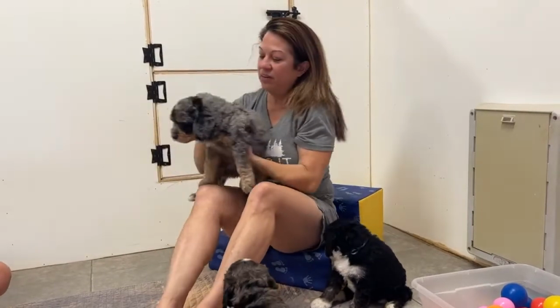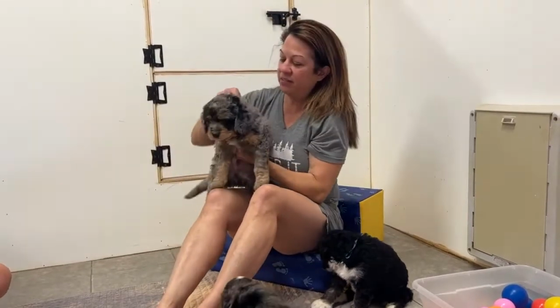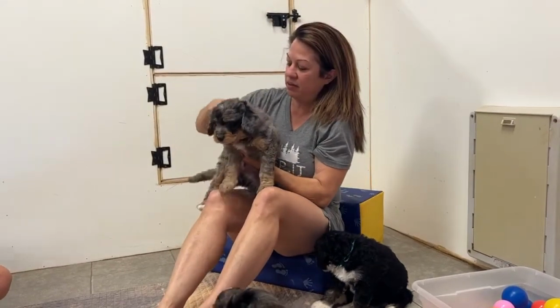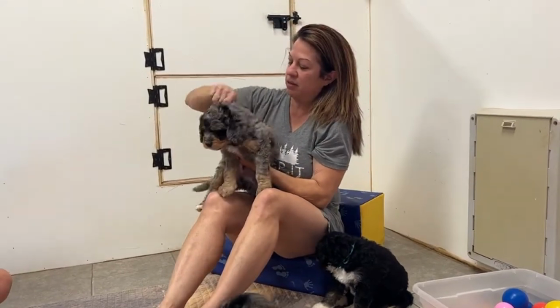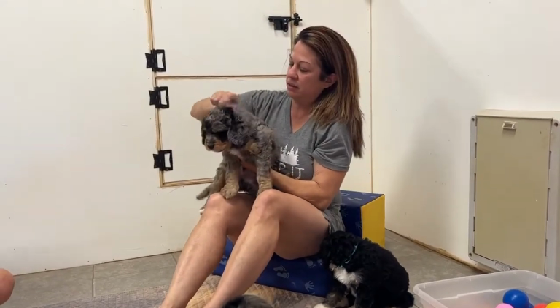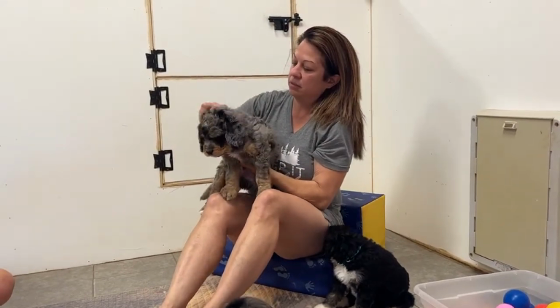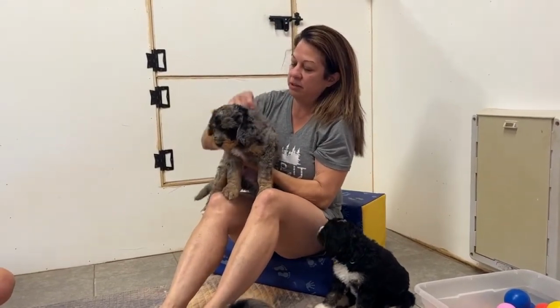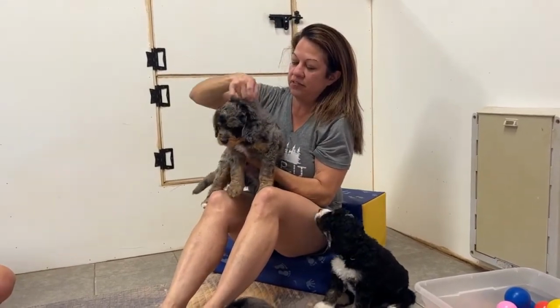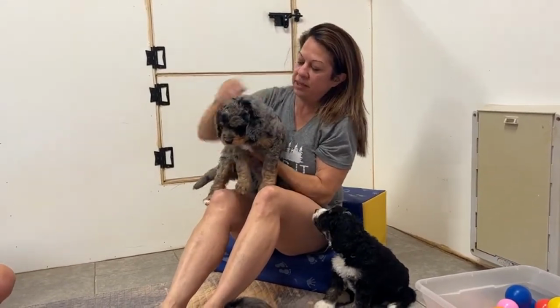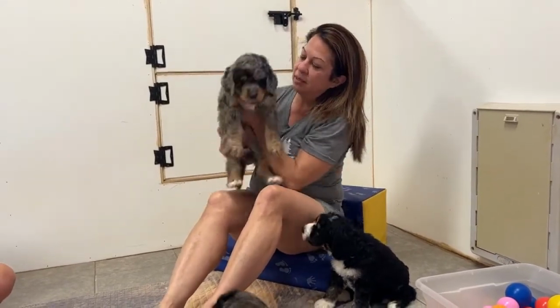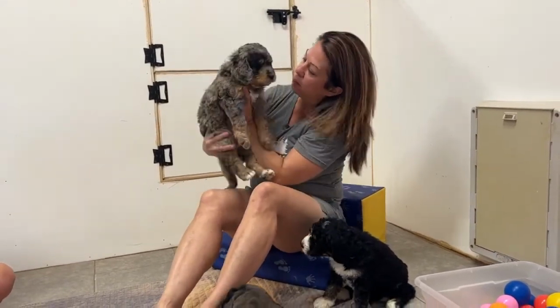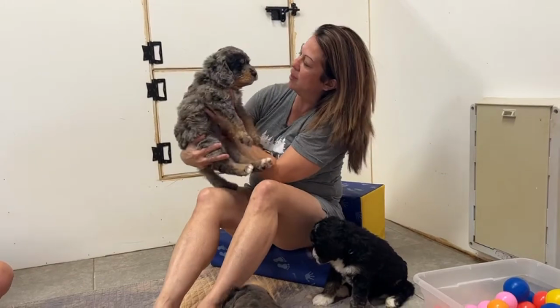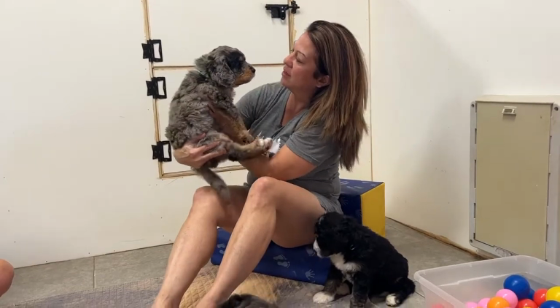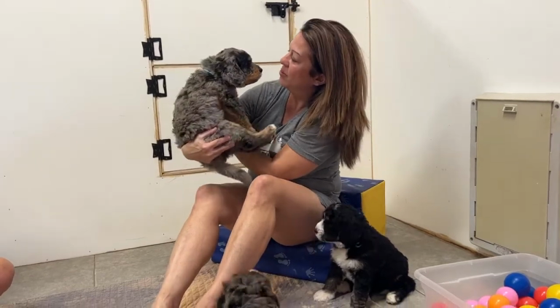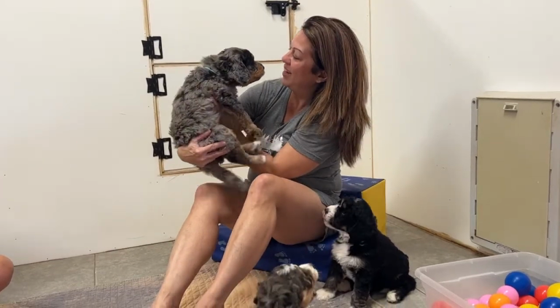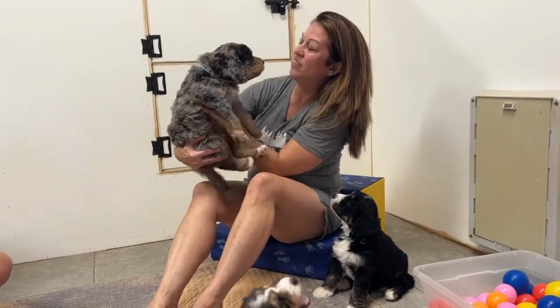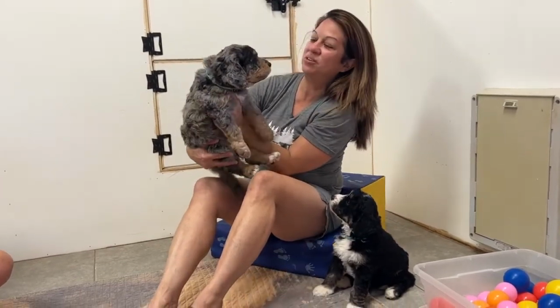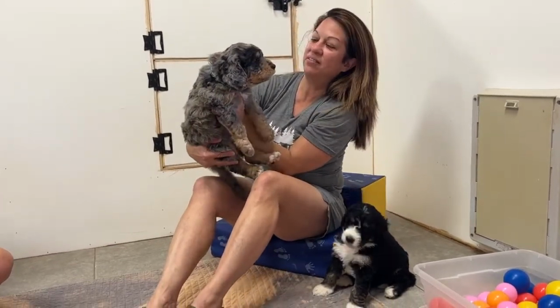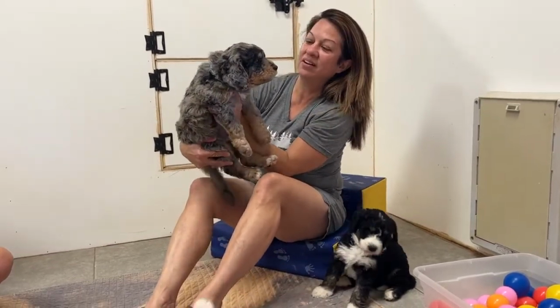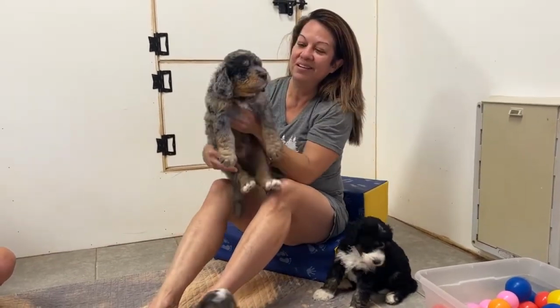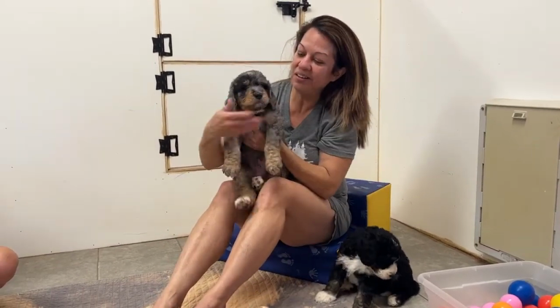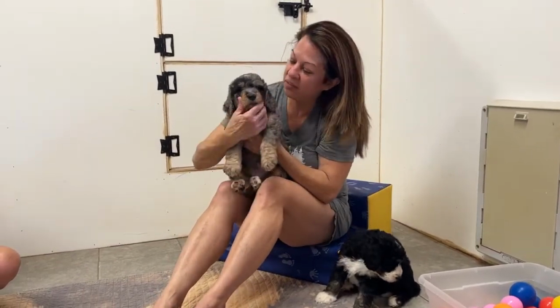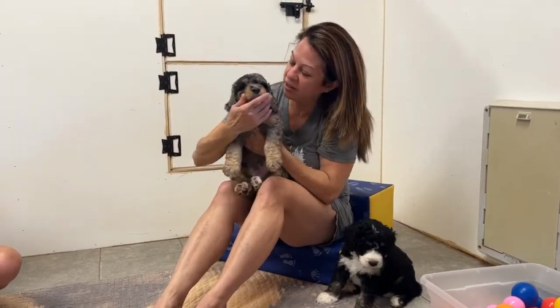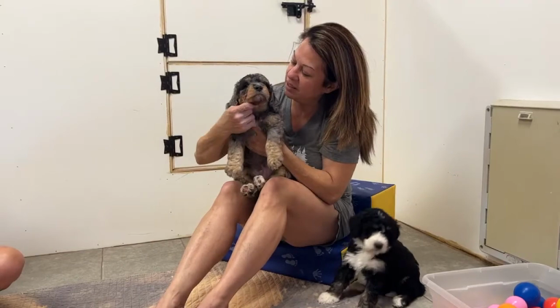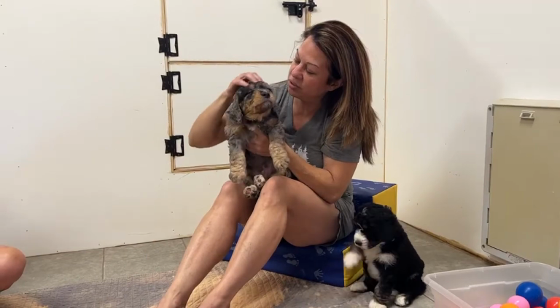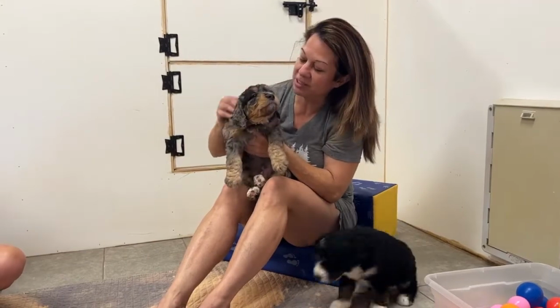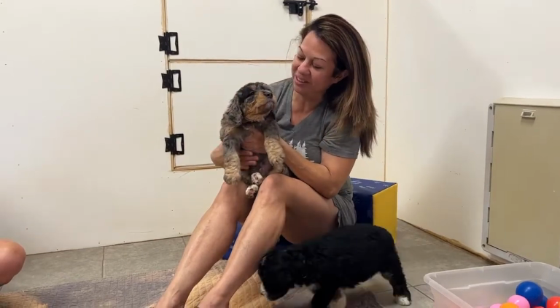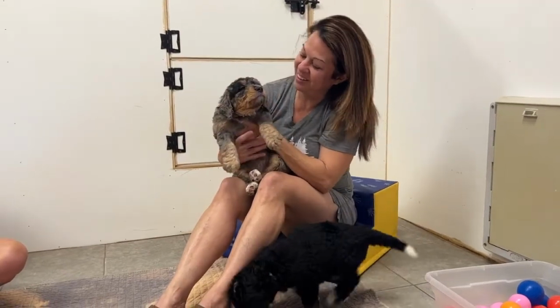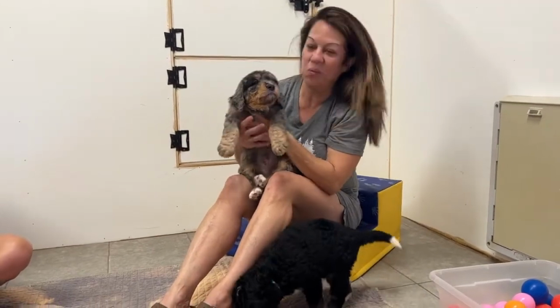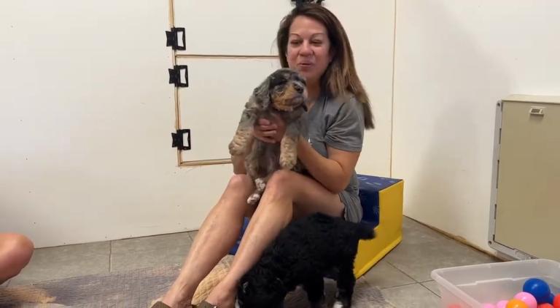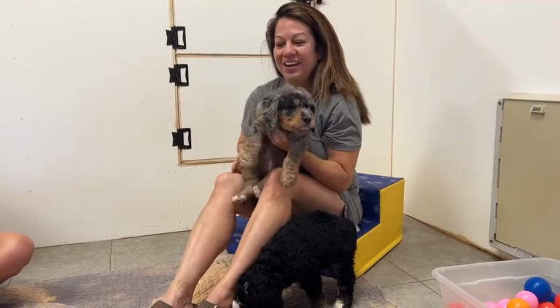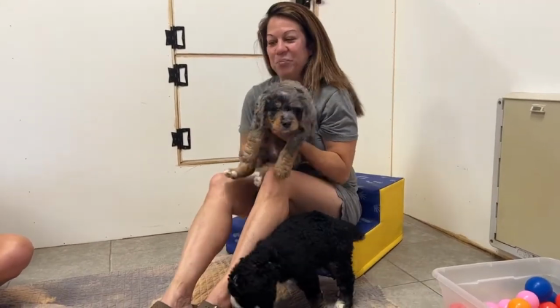And here we have another little boy — you're so furry, buddy. What a handsome face you have. Look at that red on there, he is so gorgeous. And one blue eye and one red.